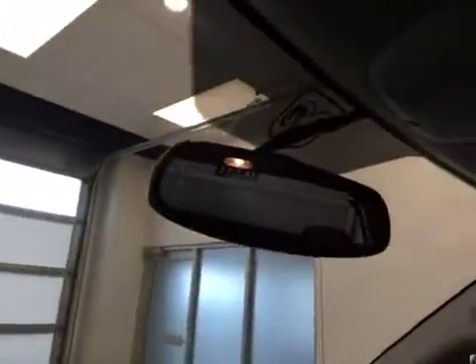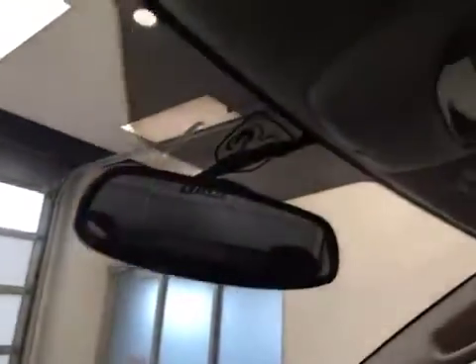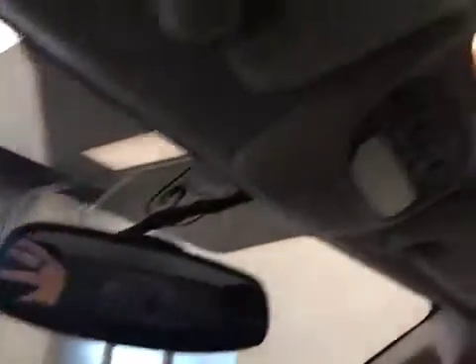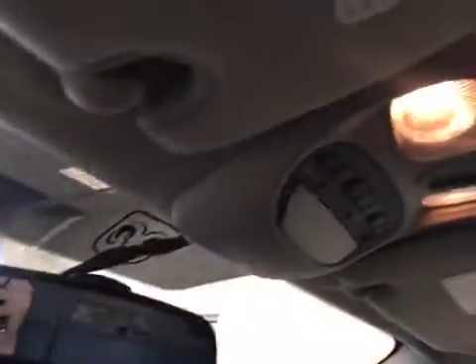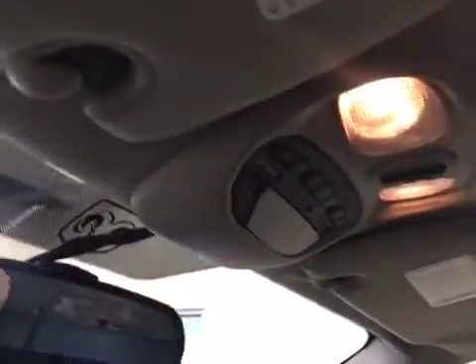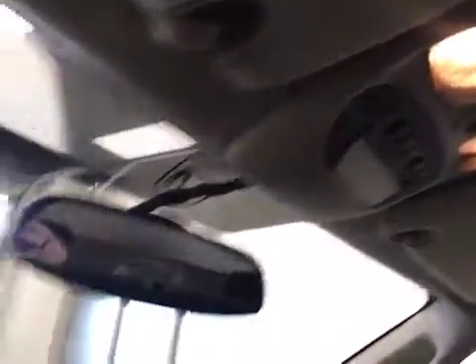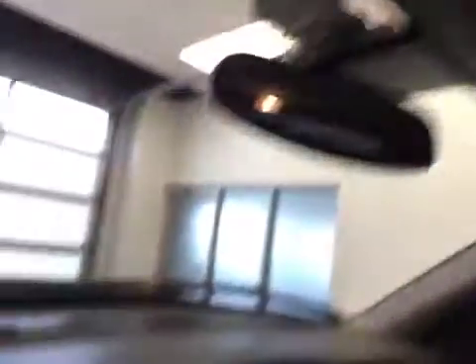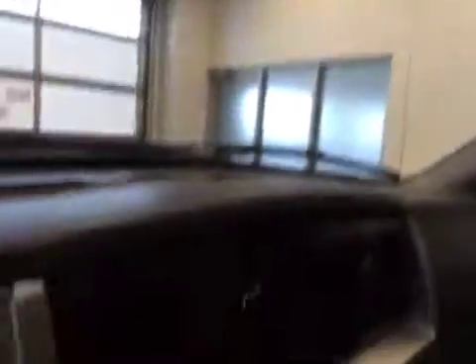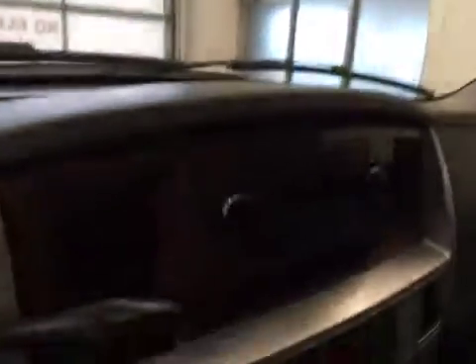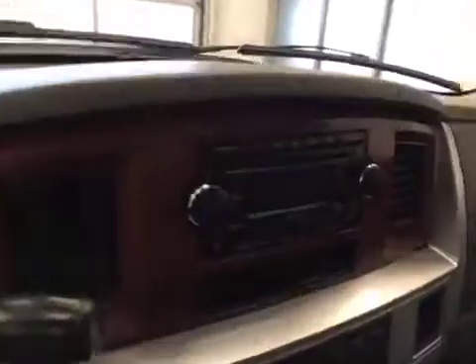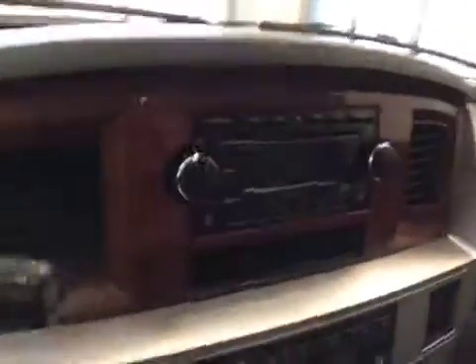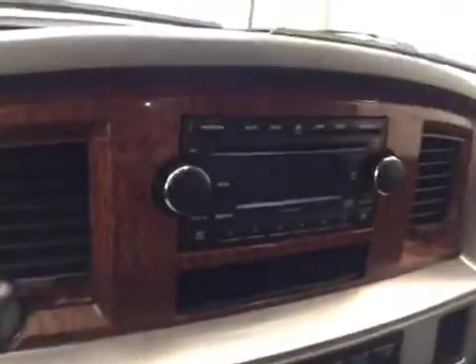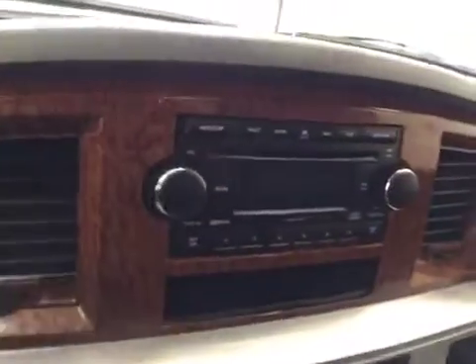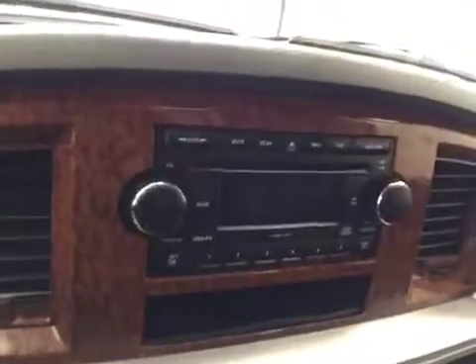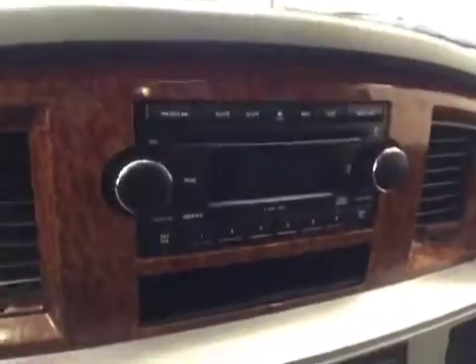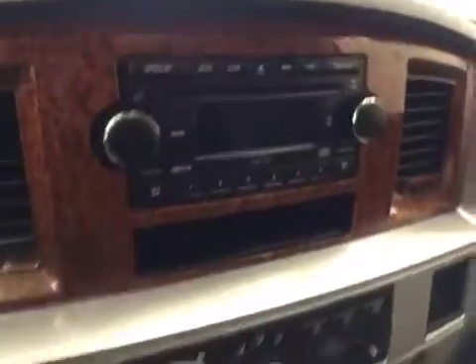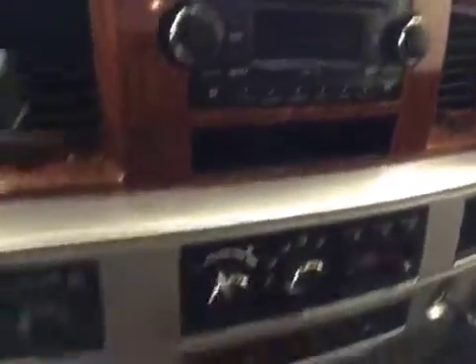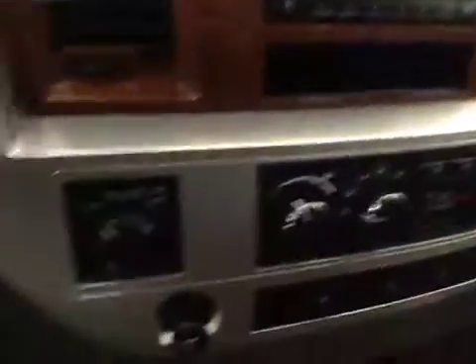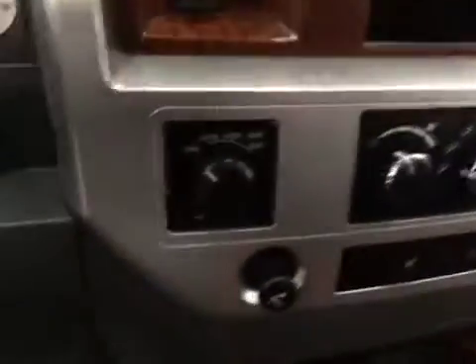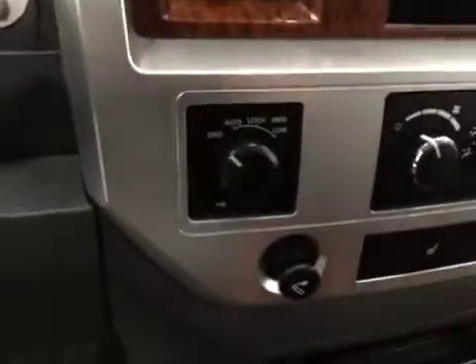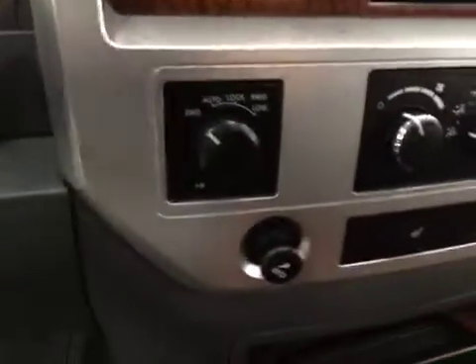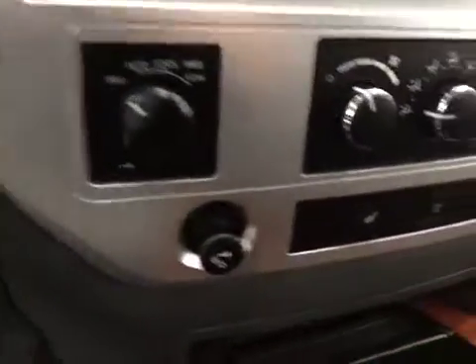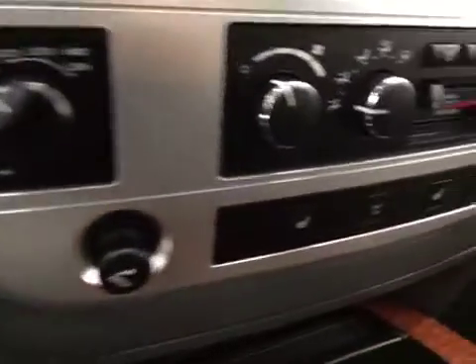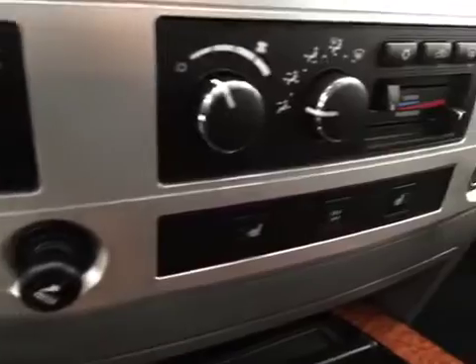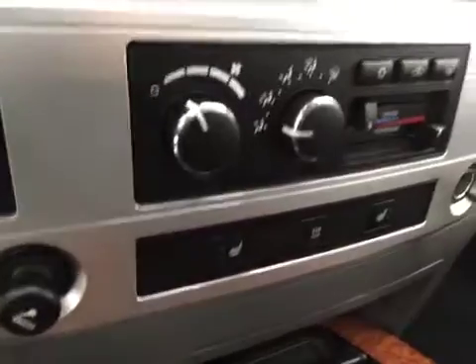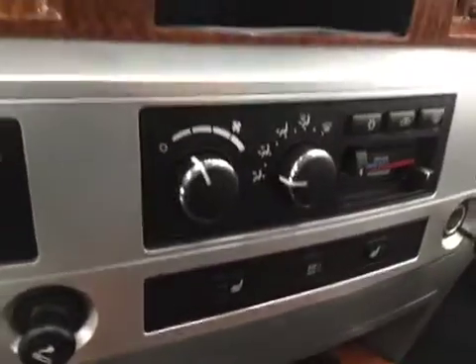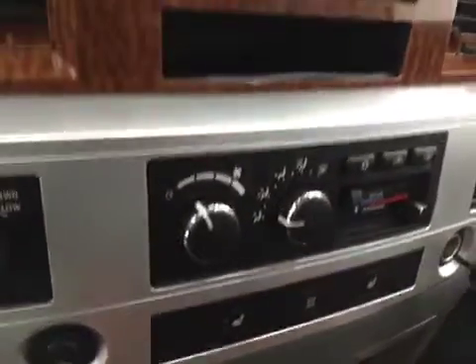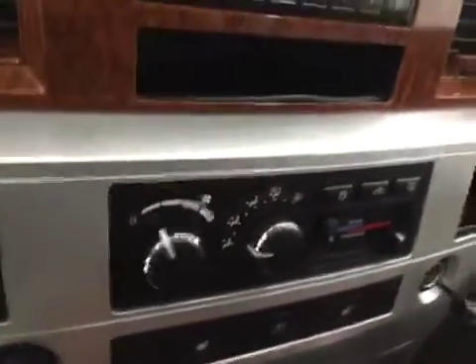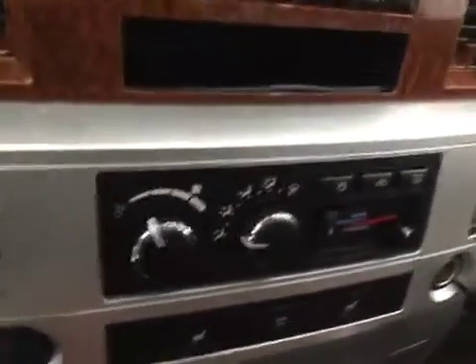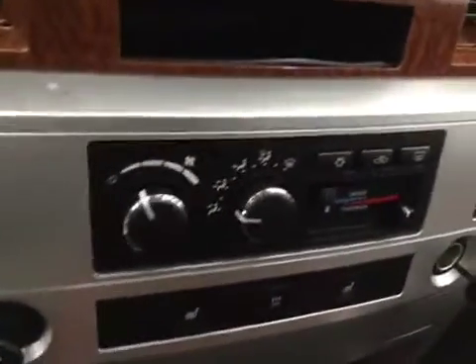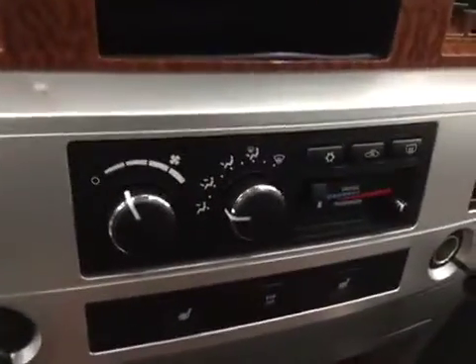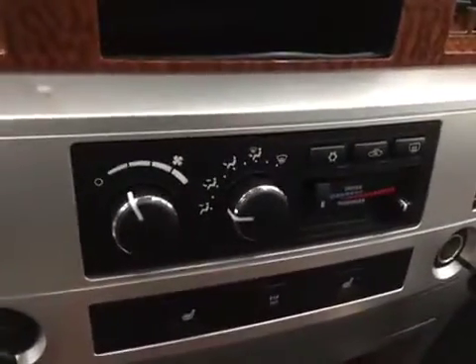Additional interior features include an electrochromatic mirror and garage door opener, CD AM-FM radio, four-wheel drive controls, heated seats, and dual zone climate control.